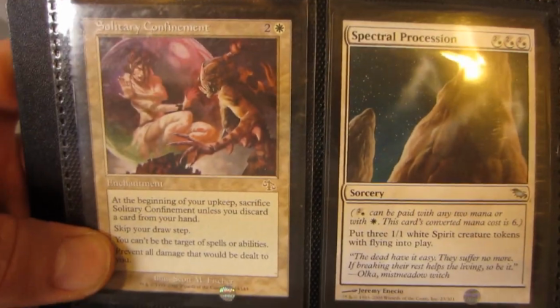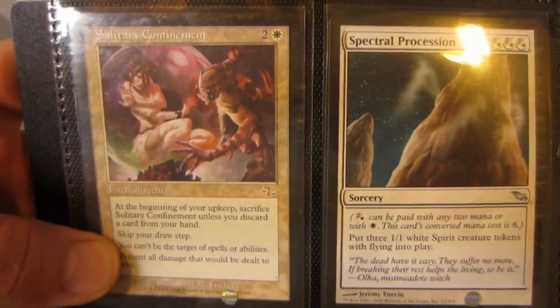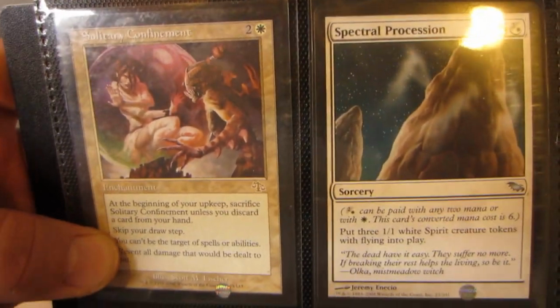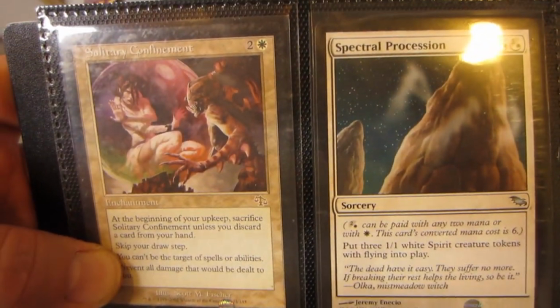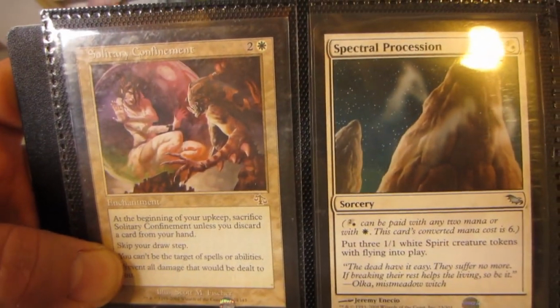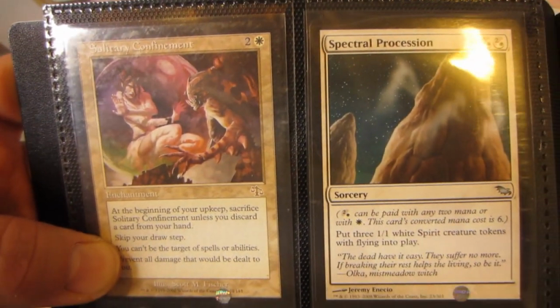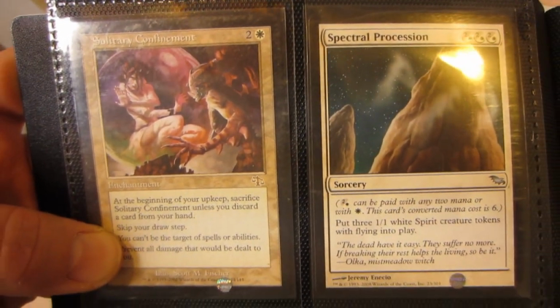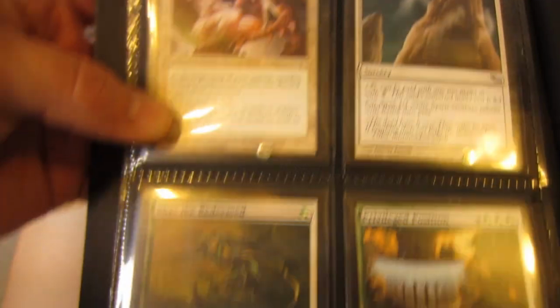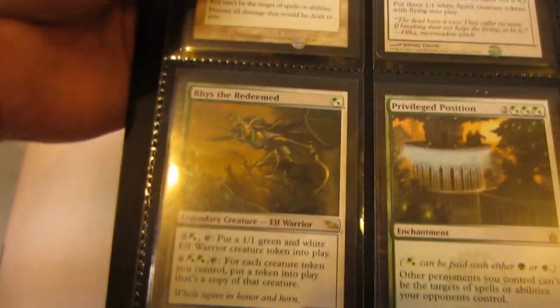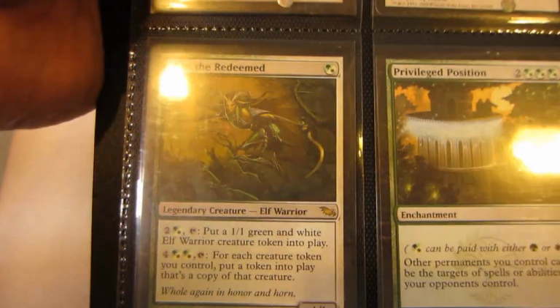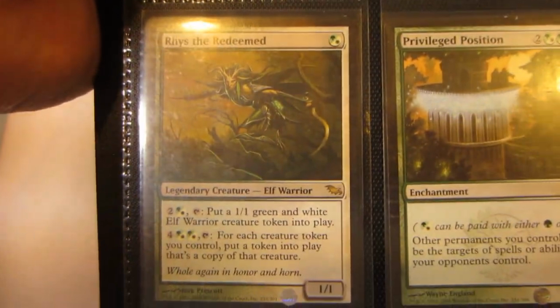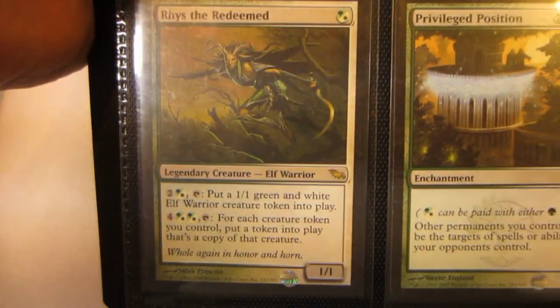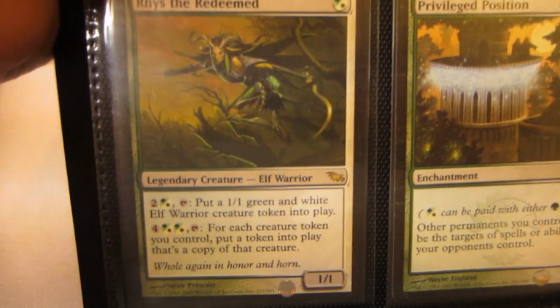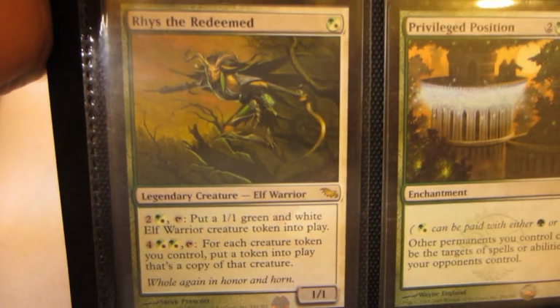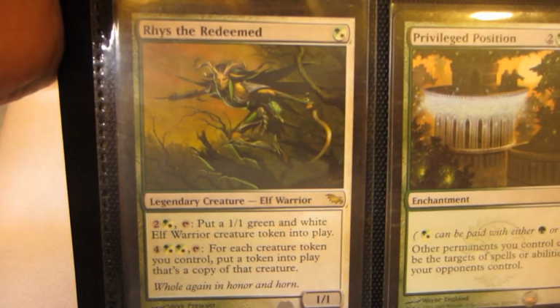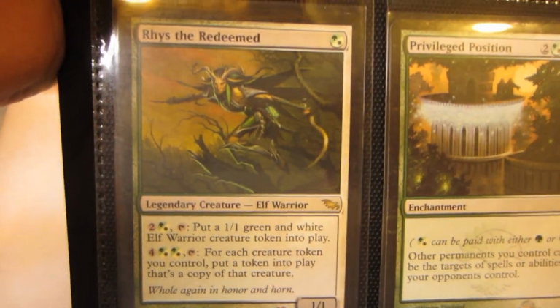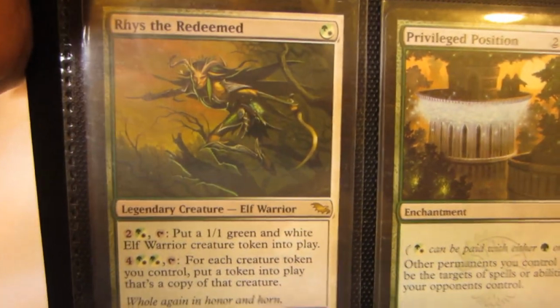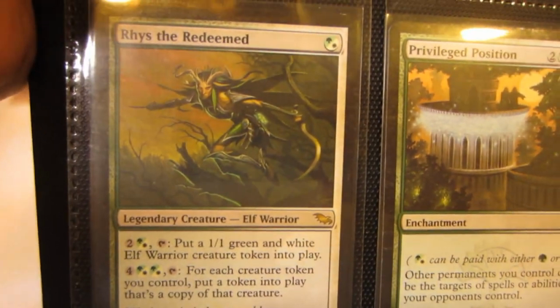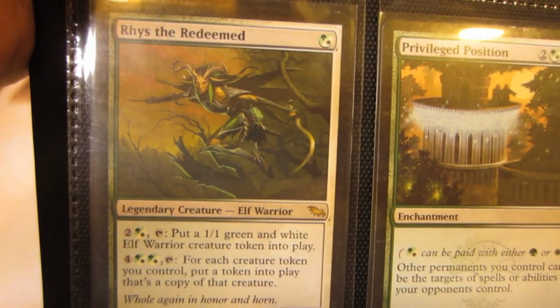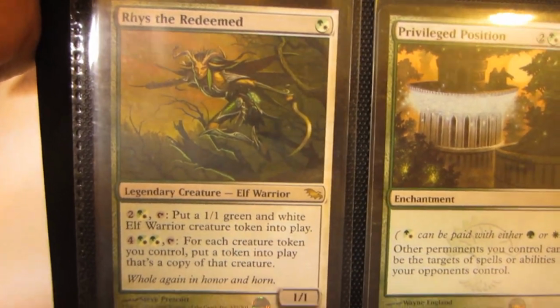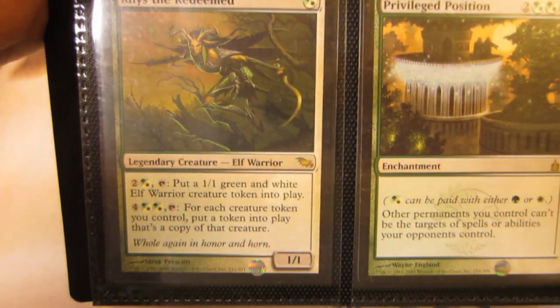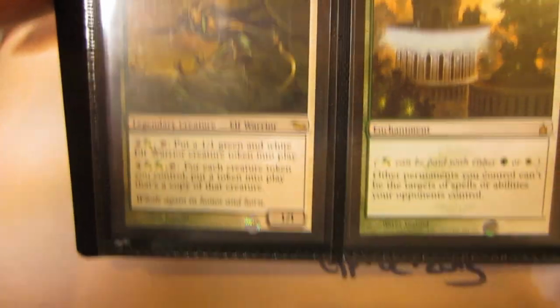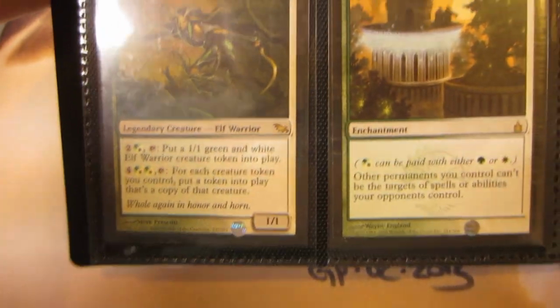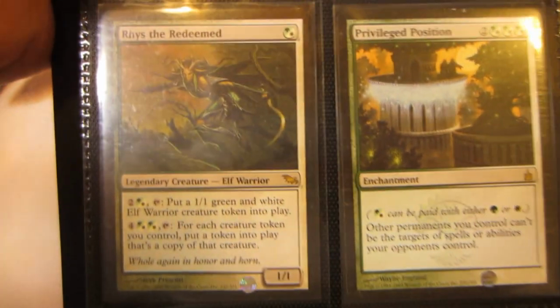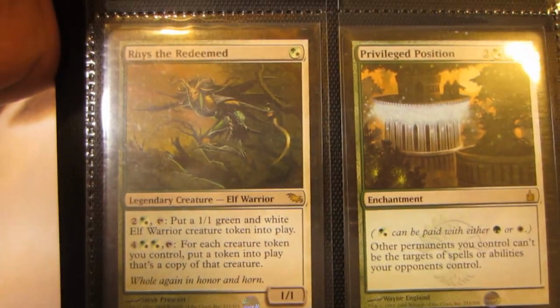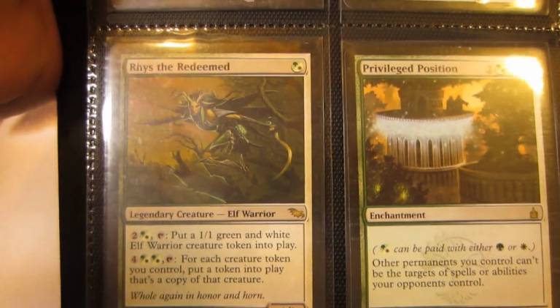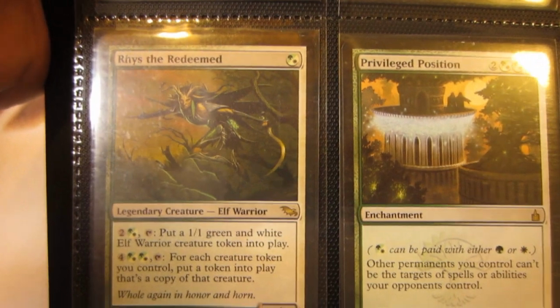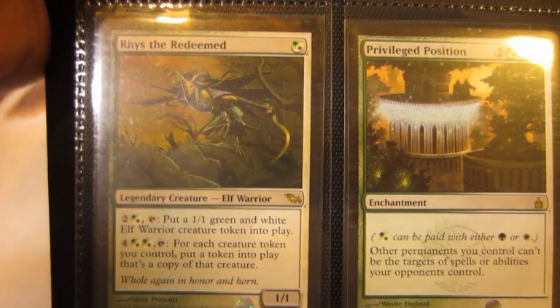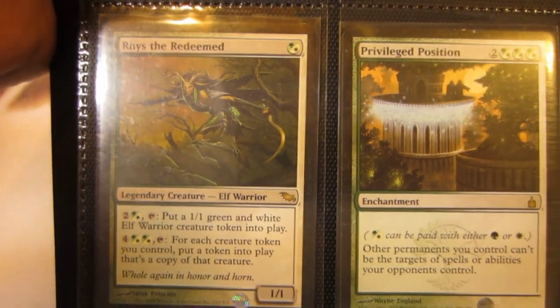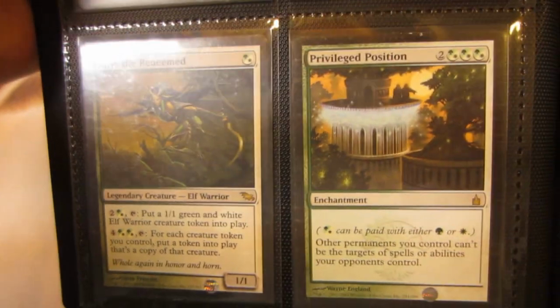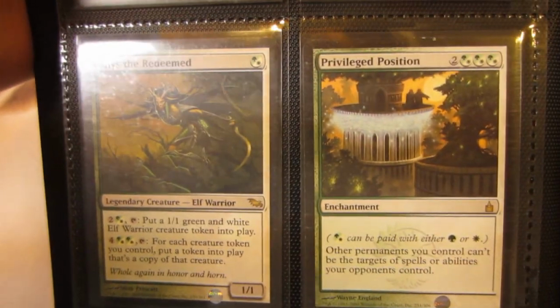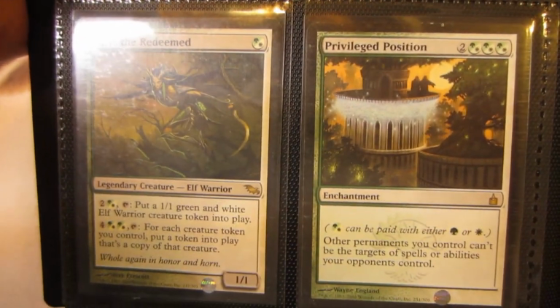Solitary Confinement, Spectral Procession from Shadowmoor, Rhys the Redeemed — however you want to pronounce his name, I still don't know. He's probably SP, might be near mint, I have to double check.